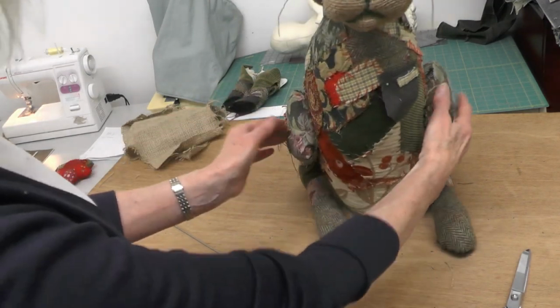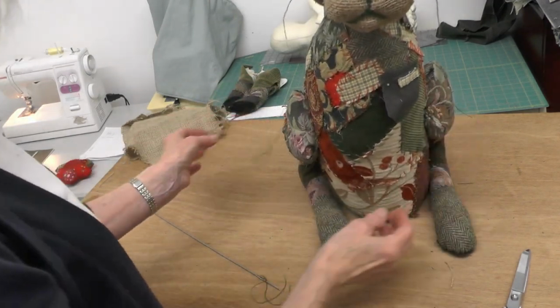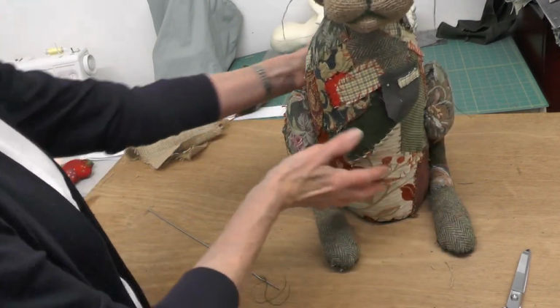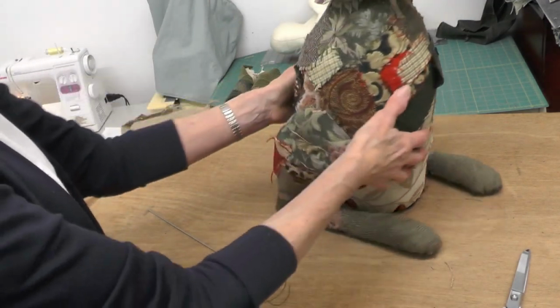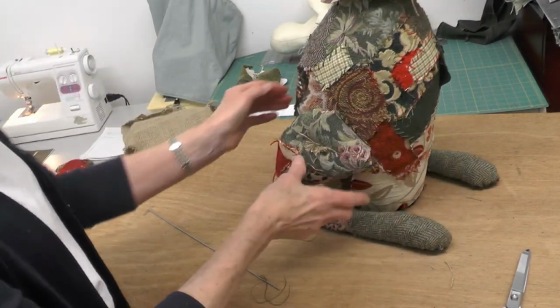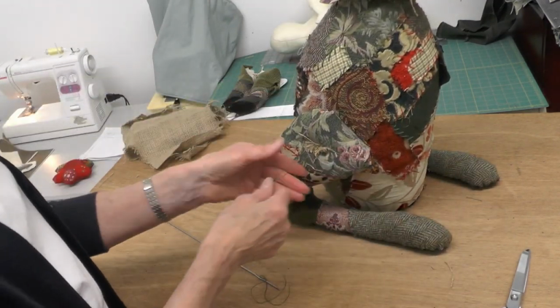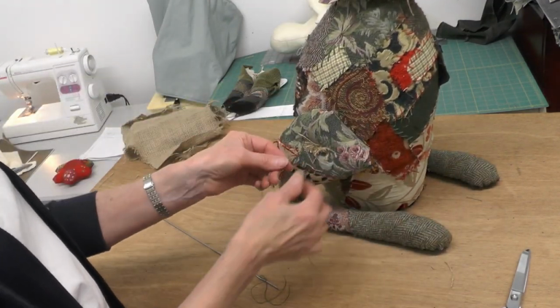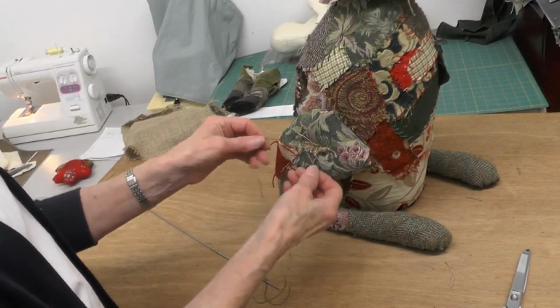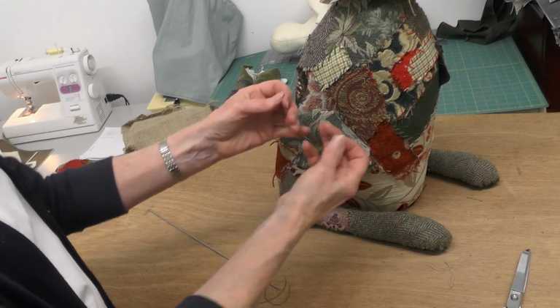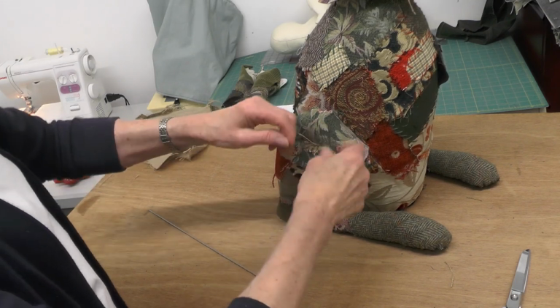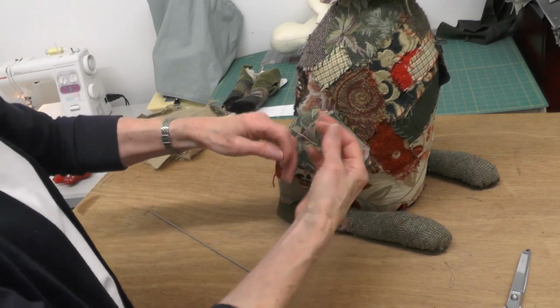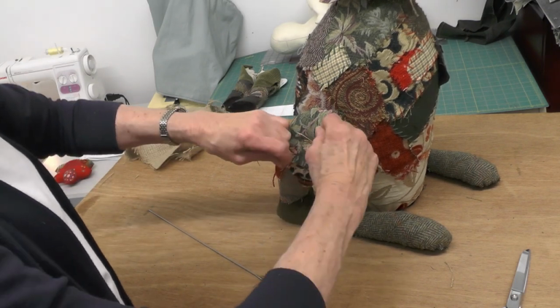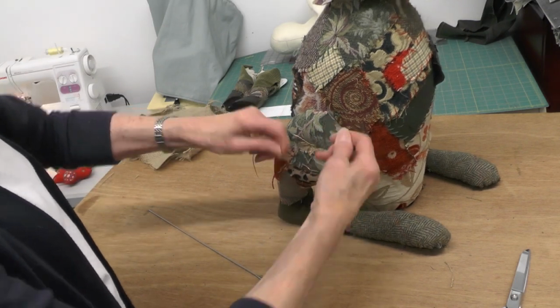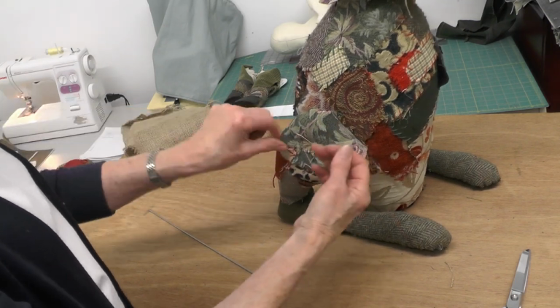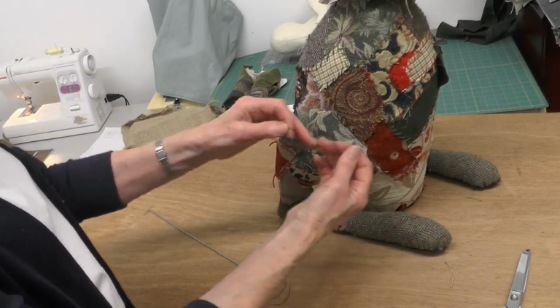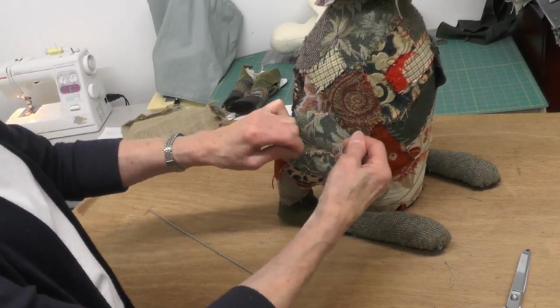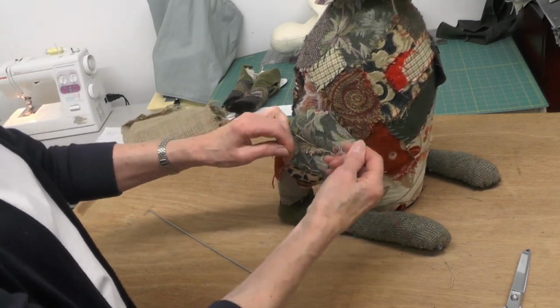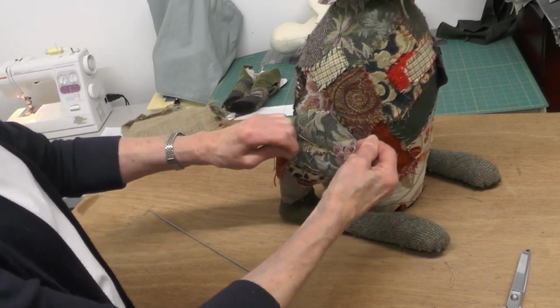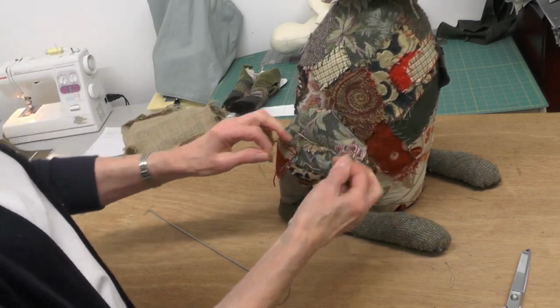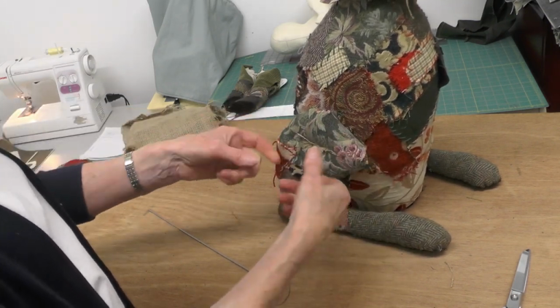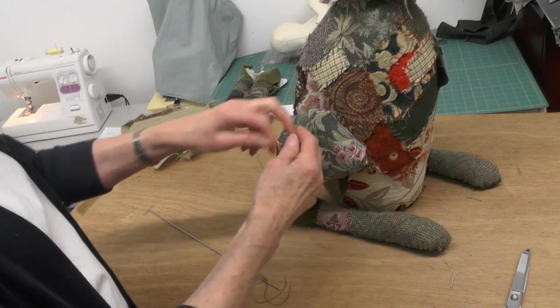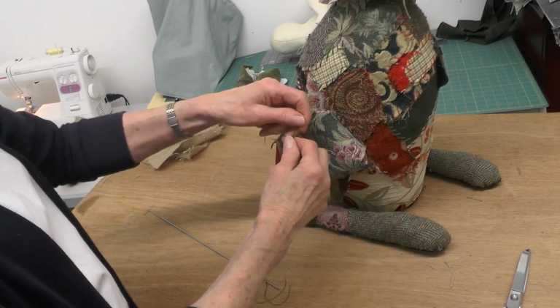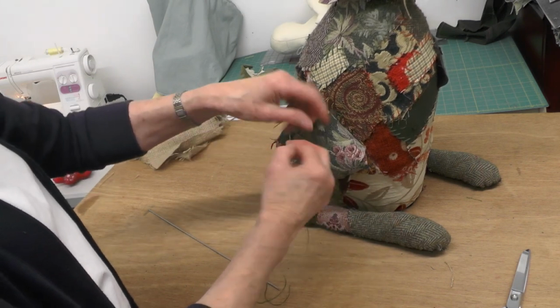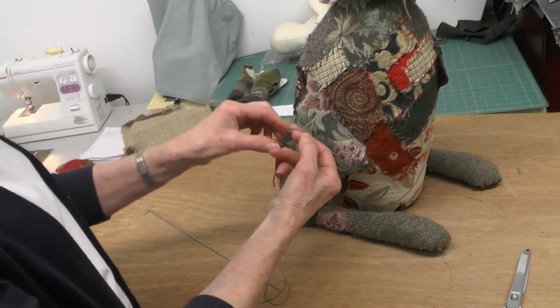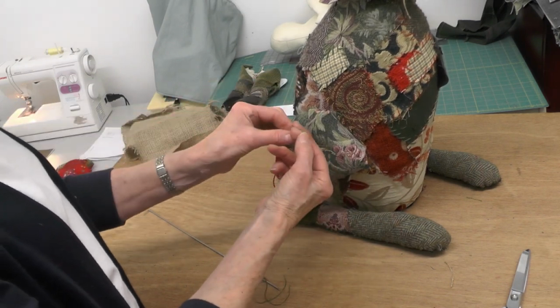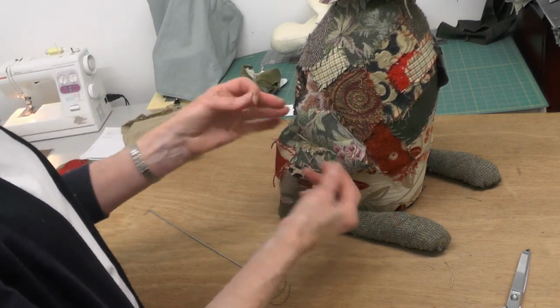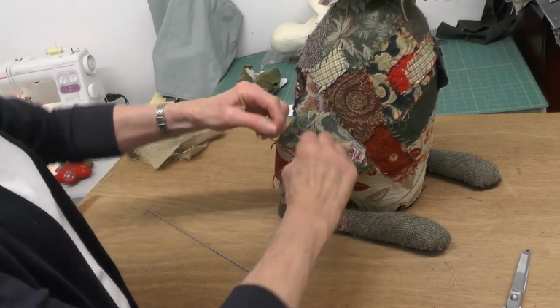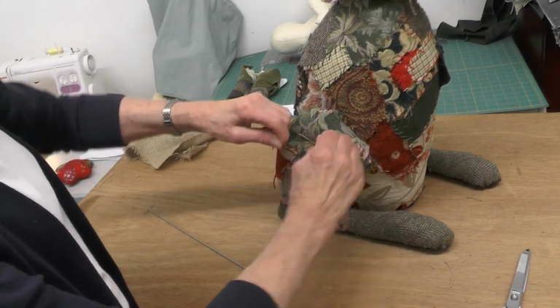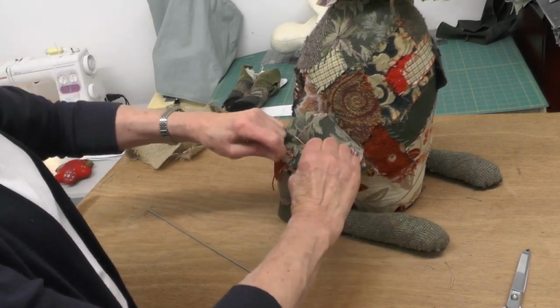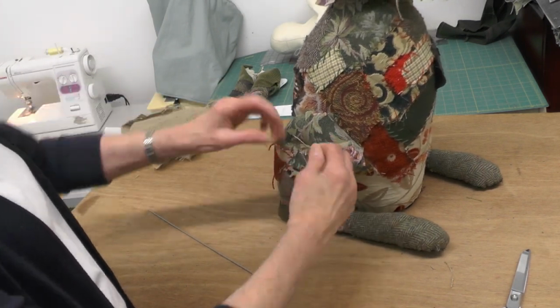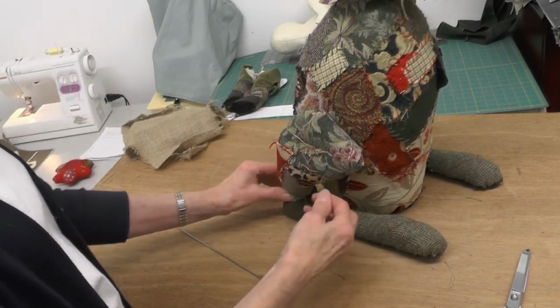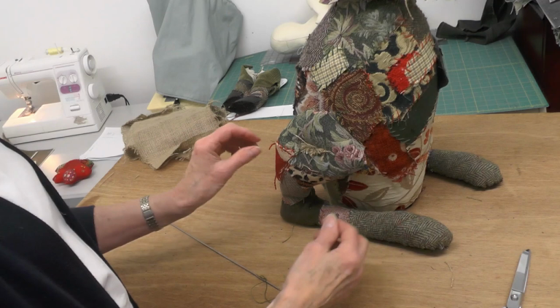You need to just tighten that off really securely. This twine actually does fix quite well because you put one knot in it and it does seem to stay. You don't need somebody else to put their finger in it — it's quite good.